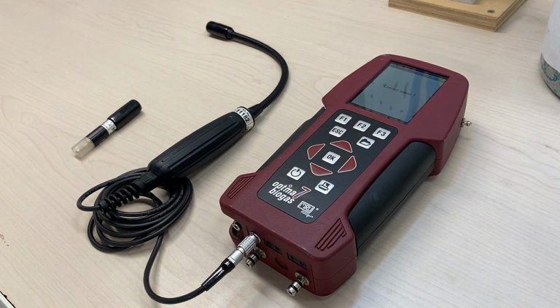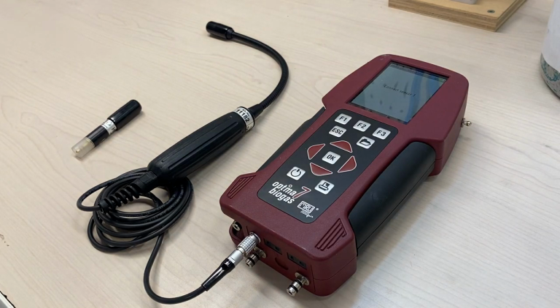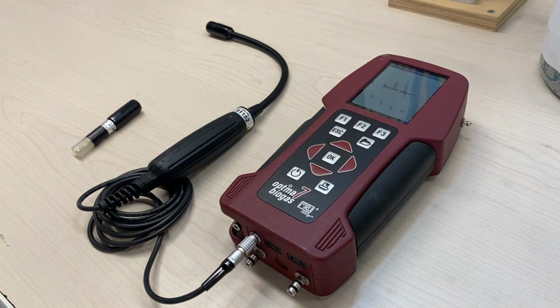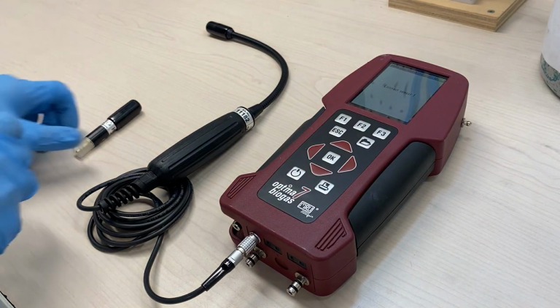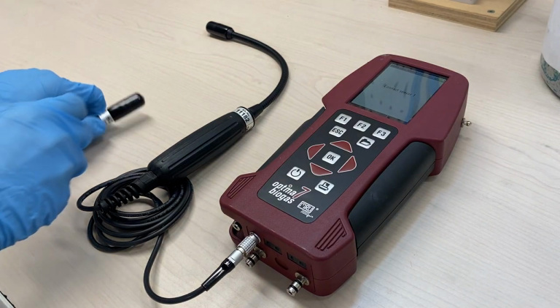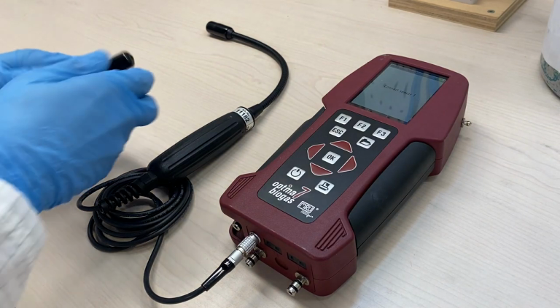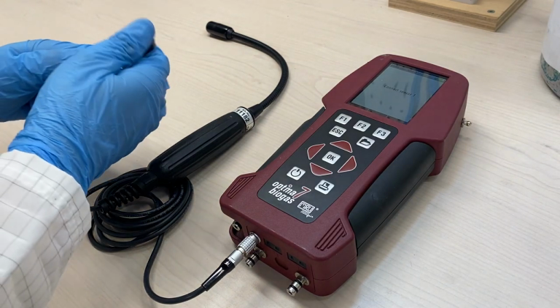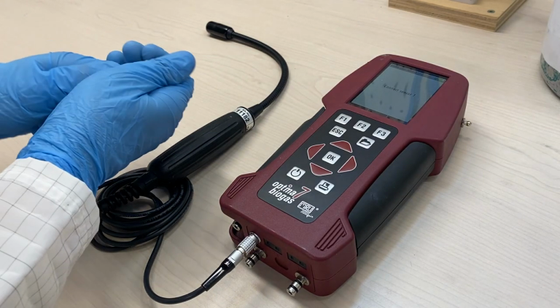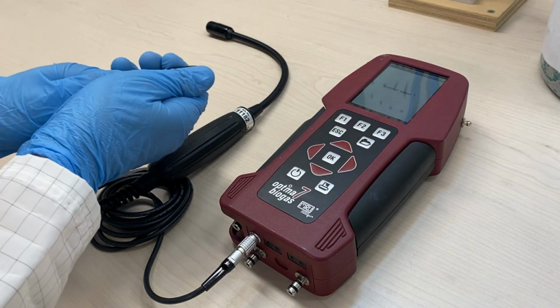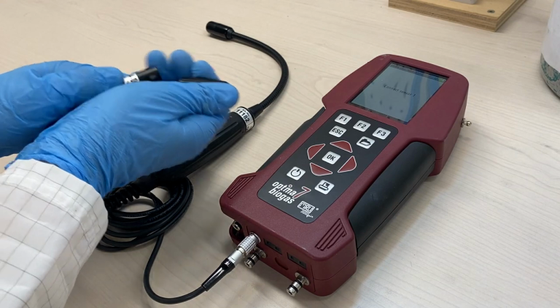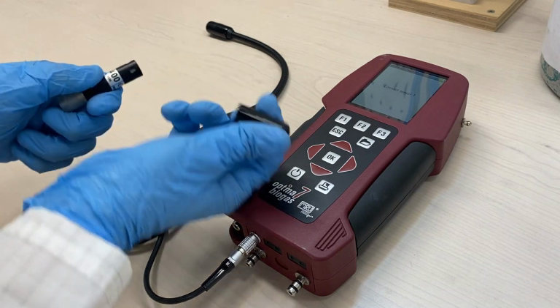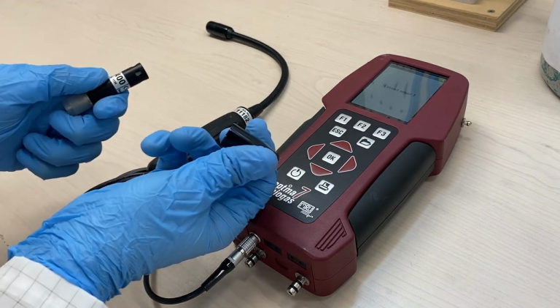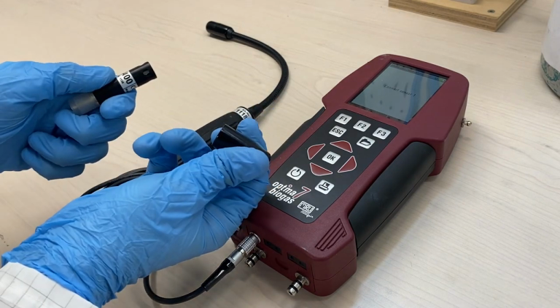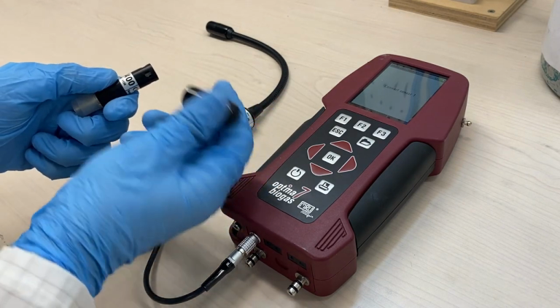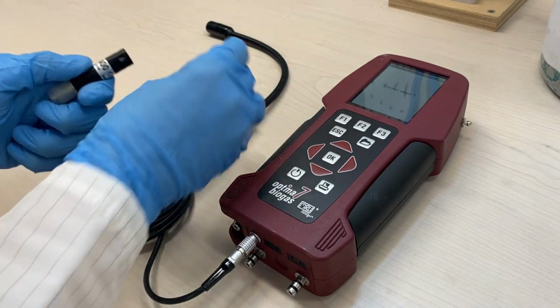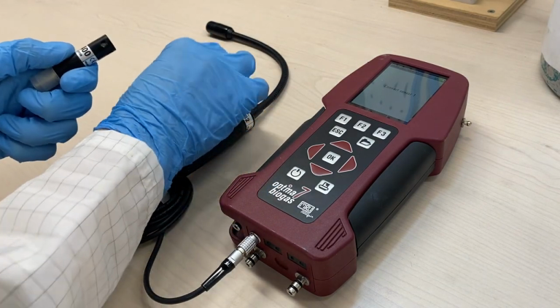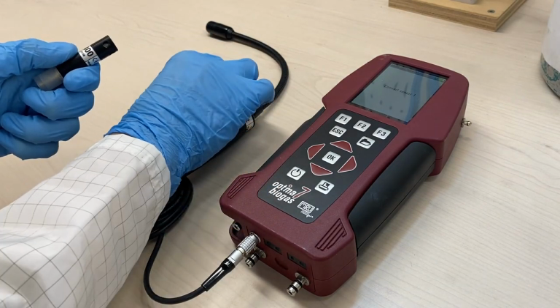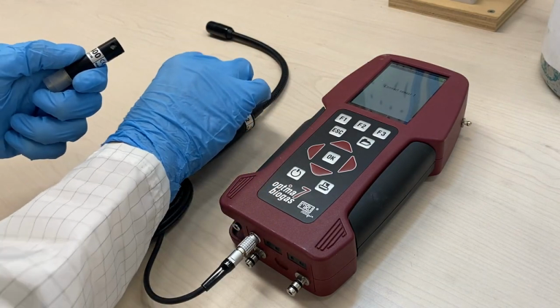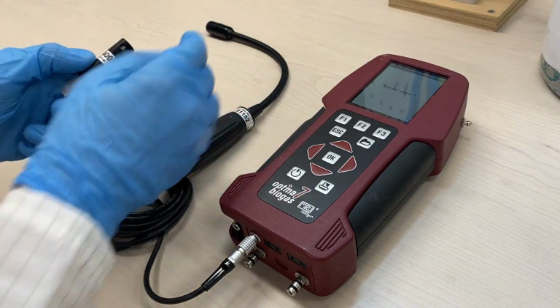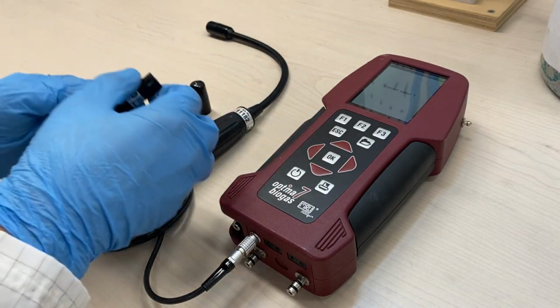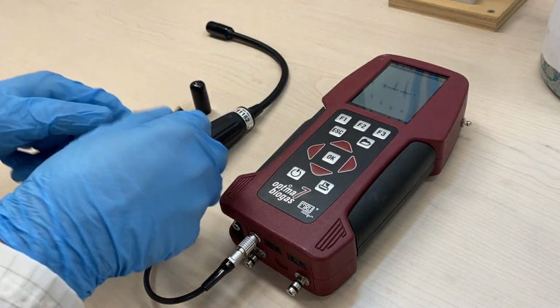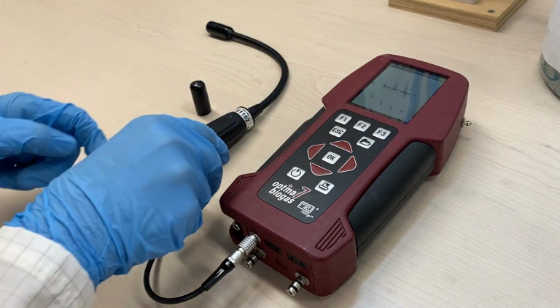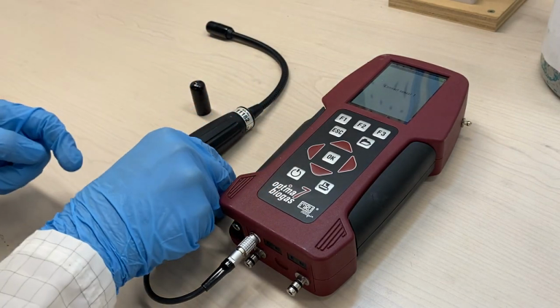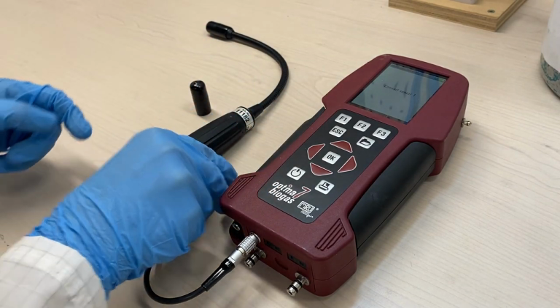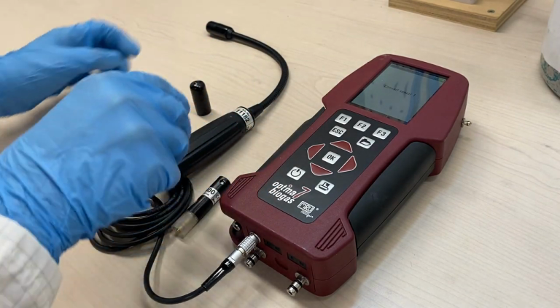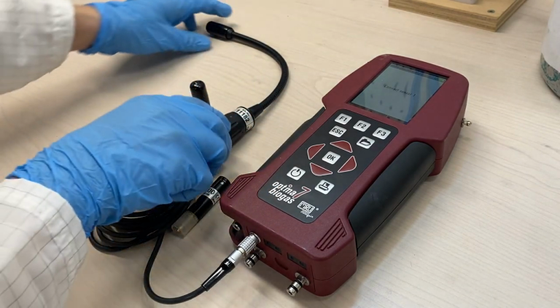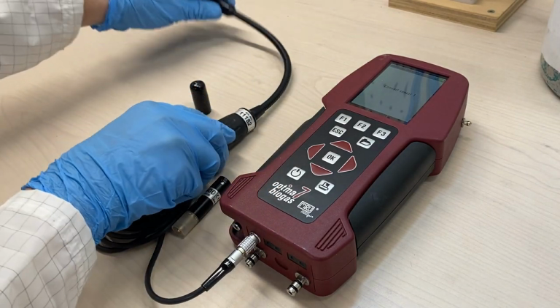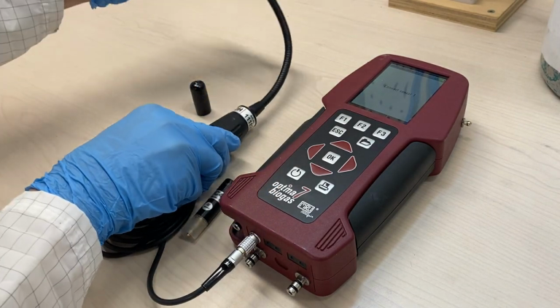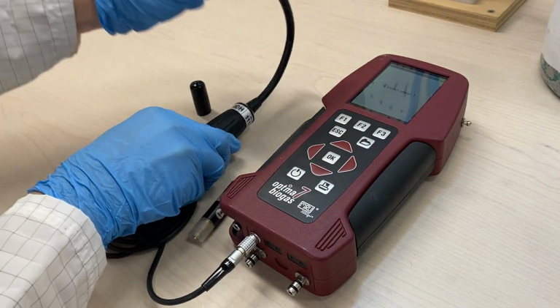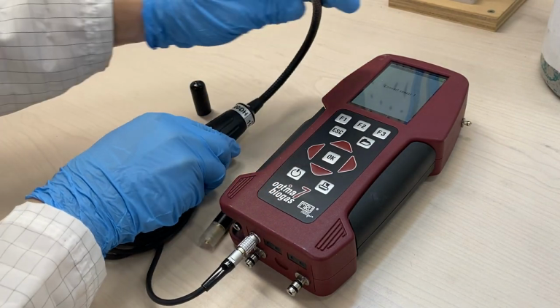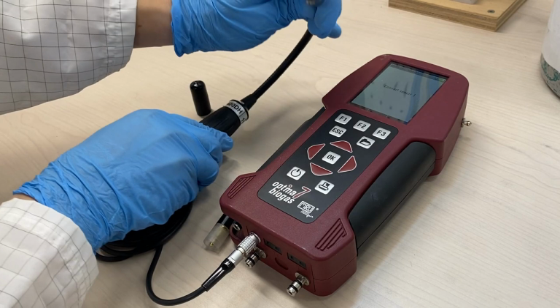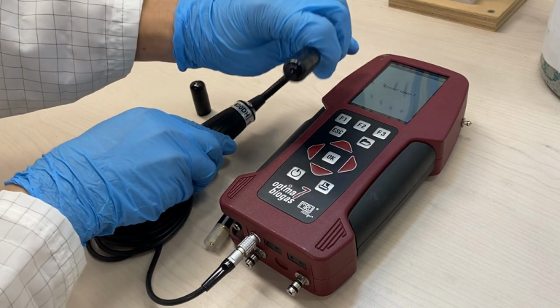Remove the protective cap from the sensor and attach the jack end of the sensor onto the probe.